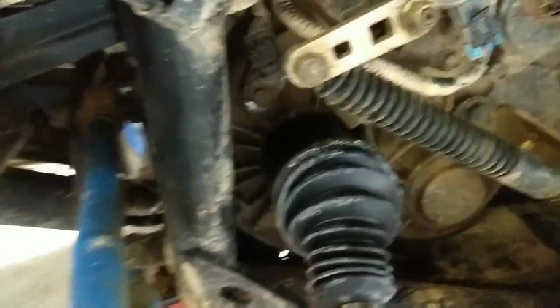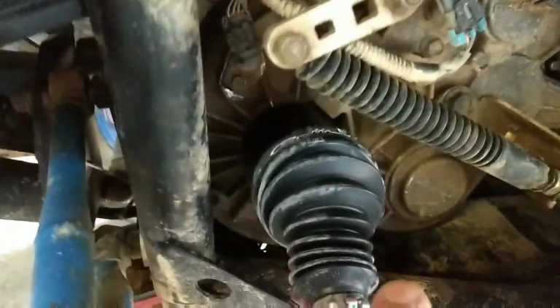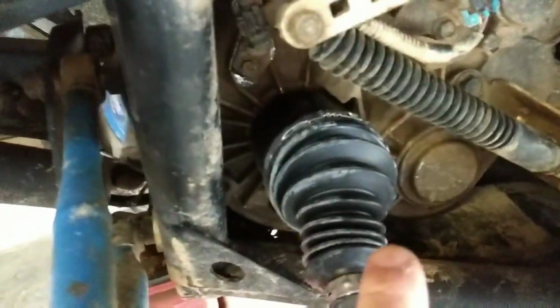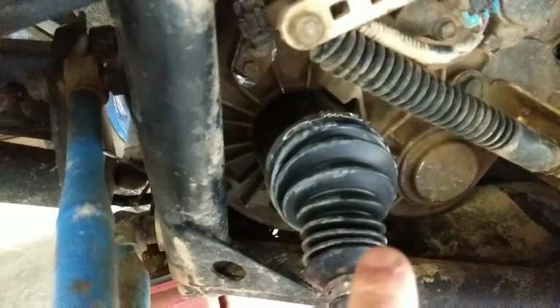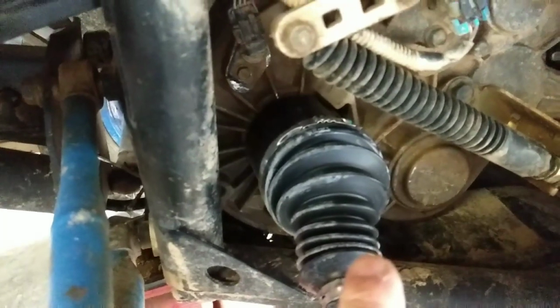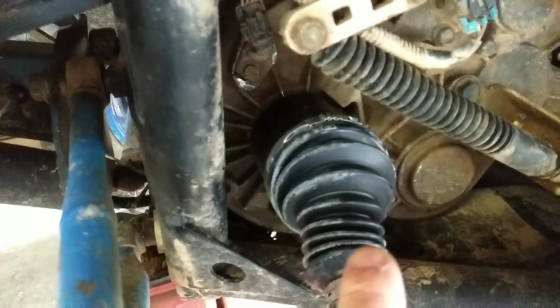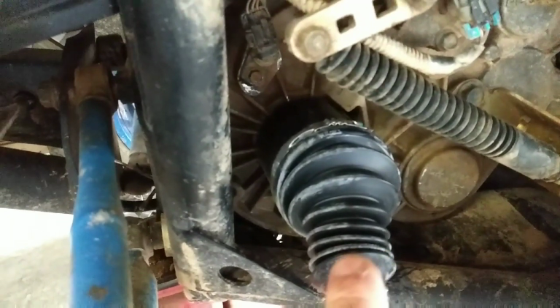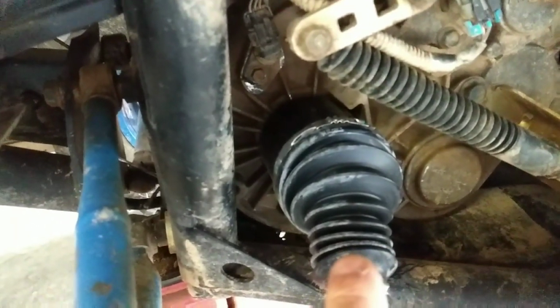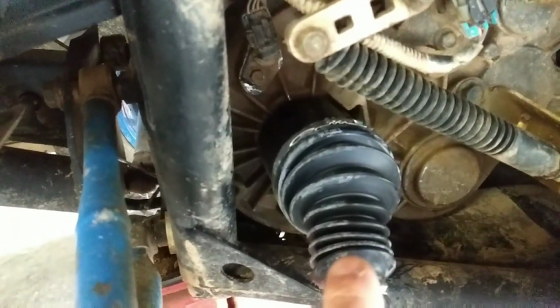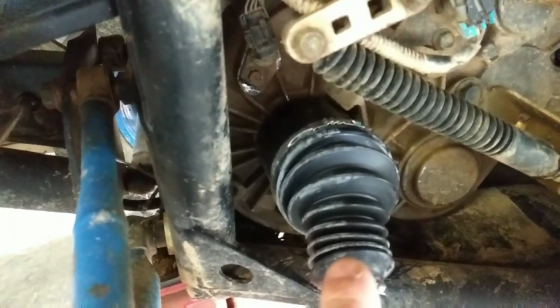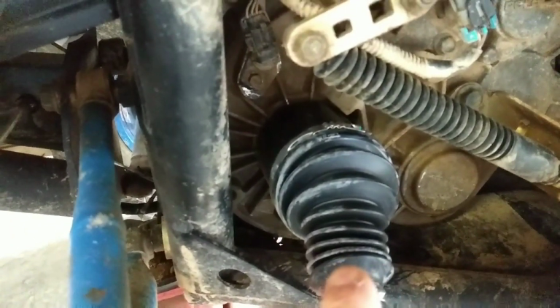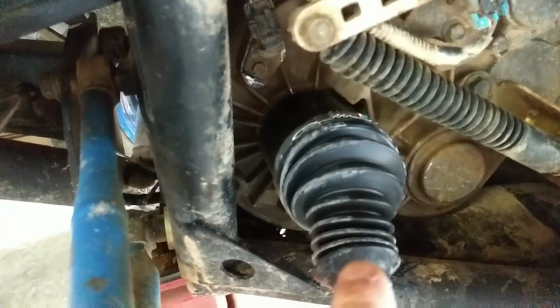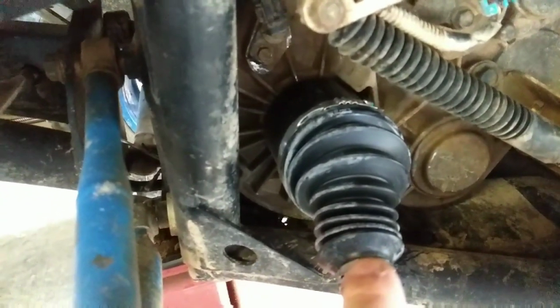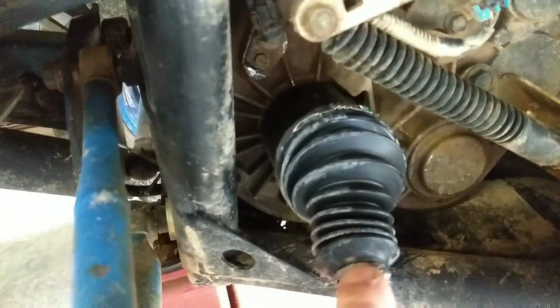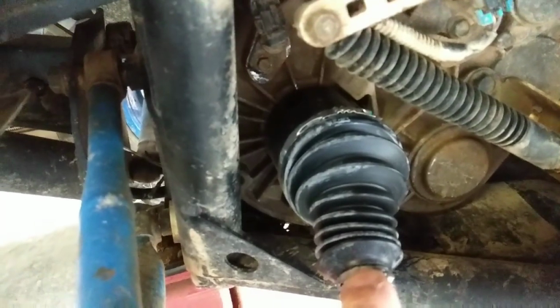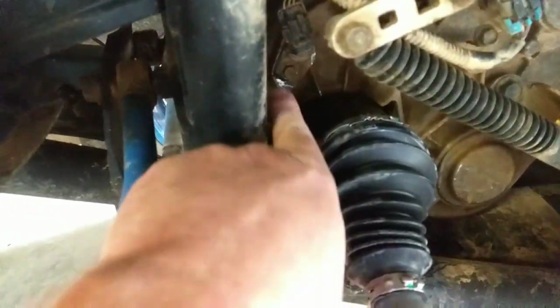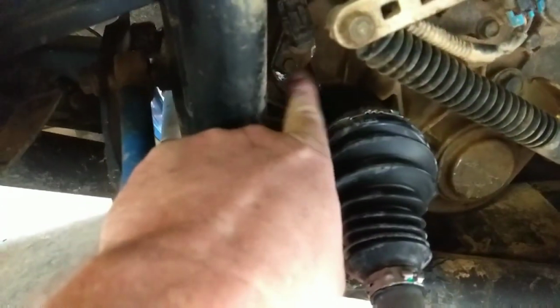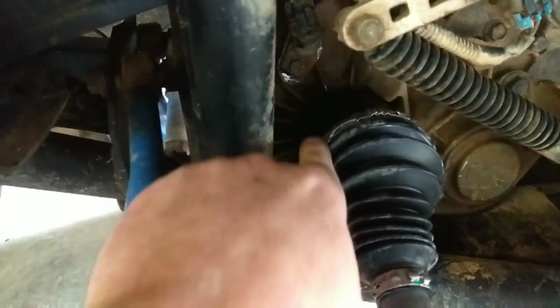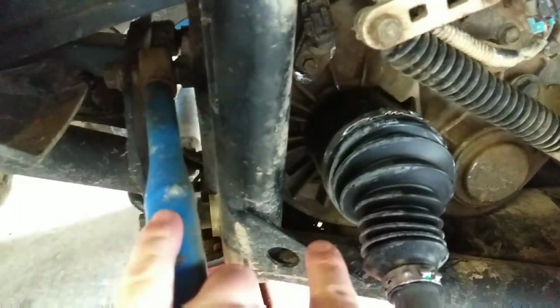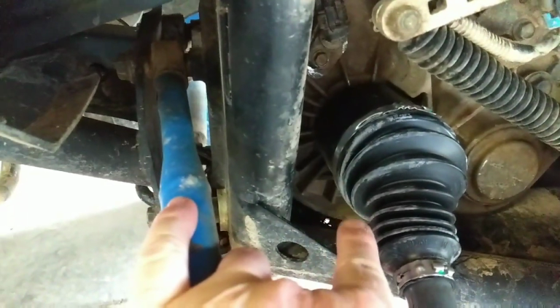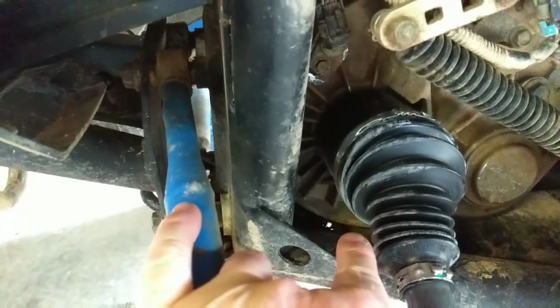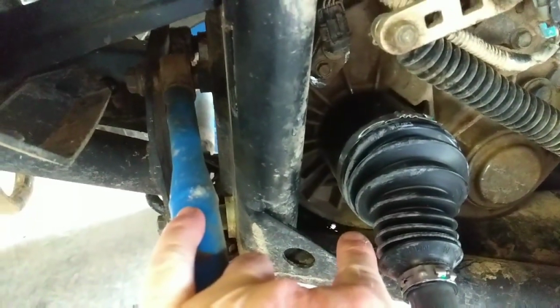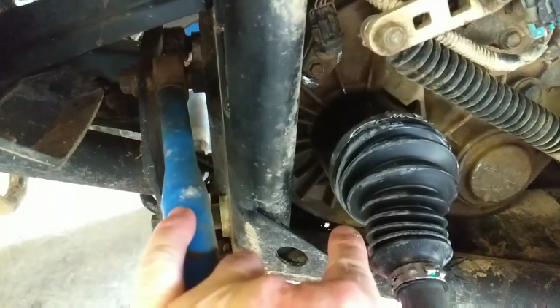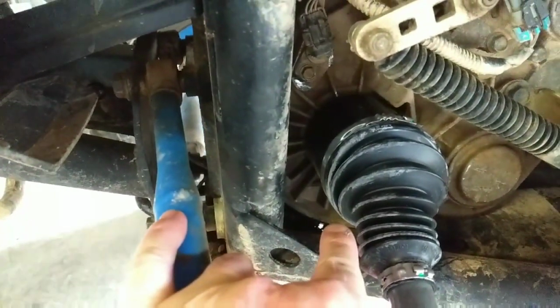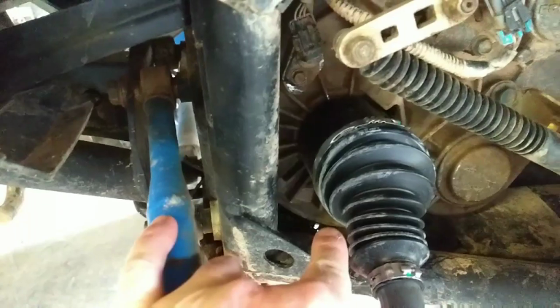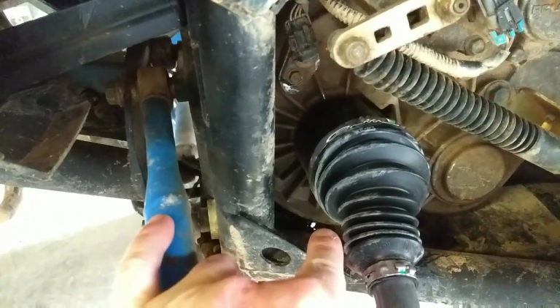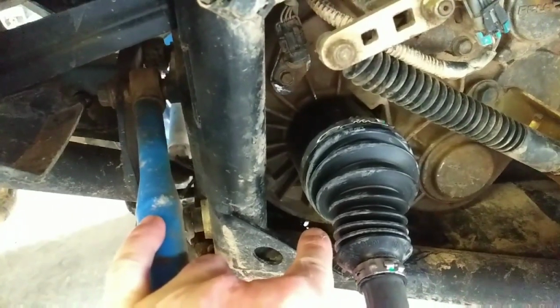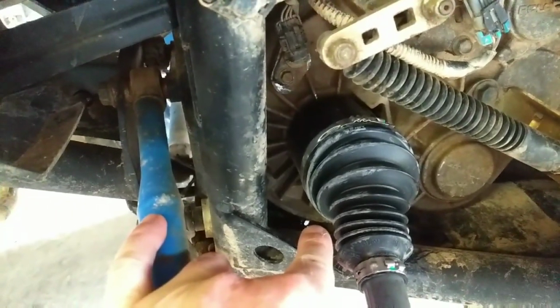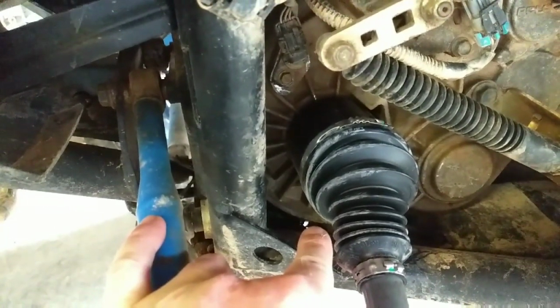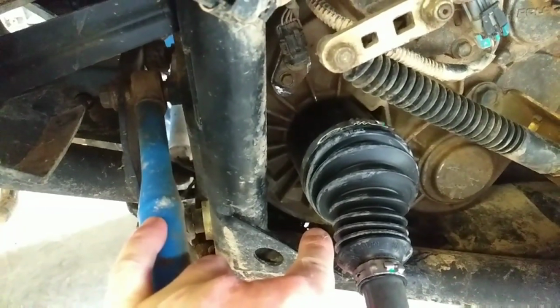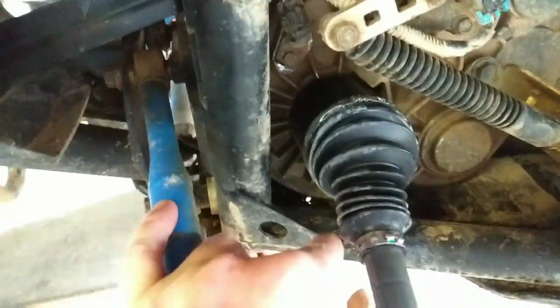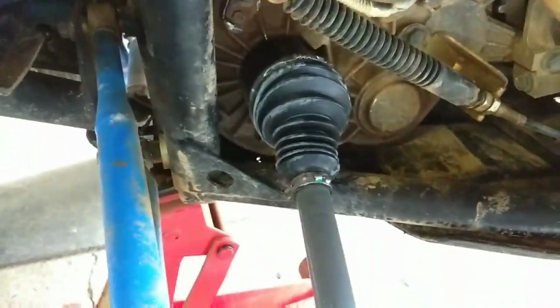But in here it's got that snap ring, and I mean that was a mother to get out. You can see these marks where I was prying and whooping, but it finally got out.